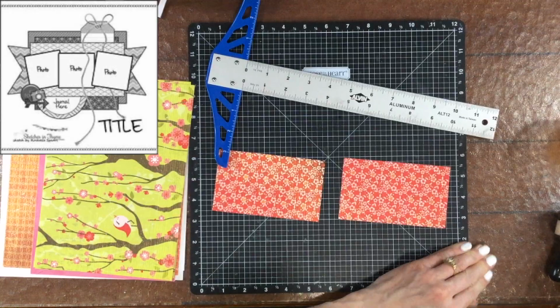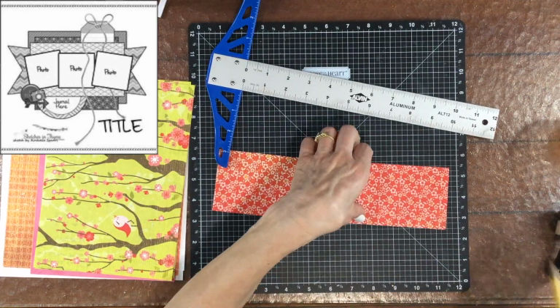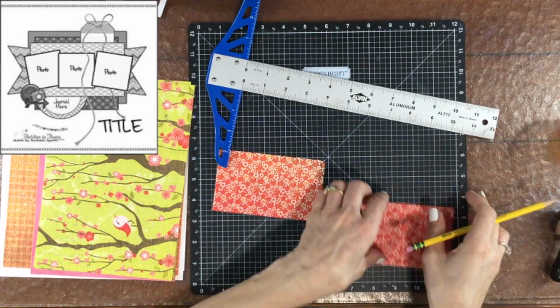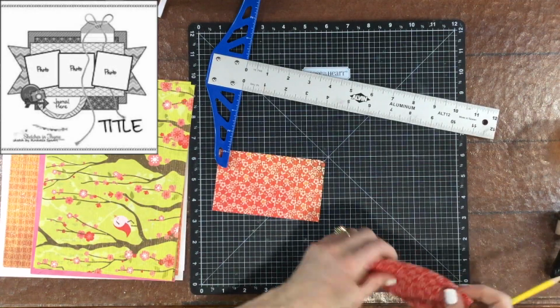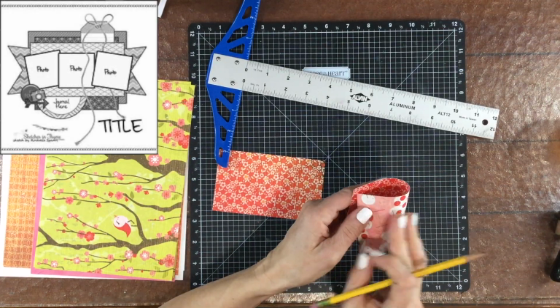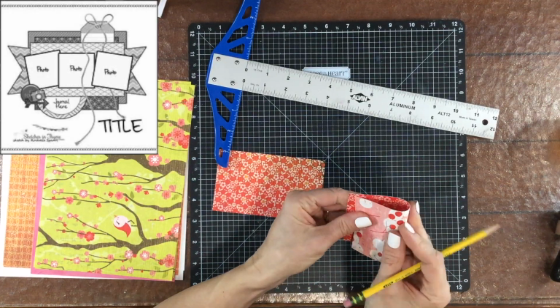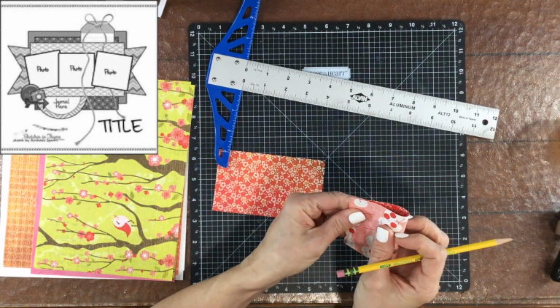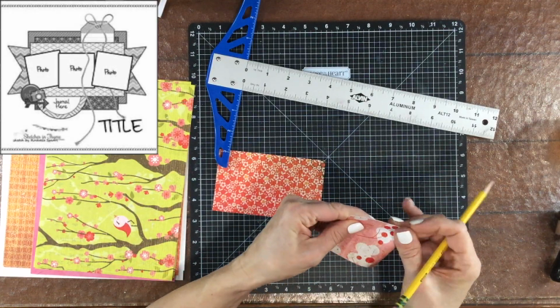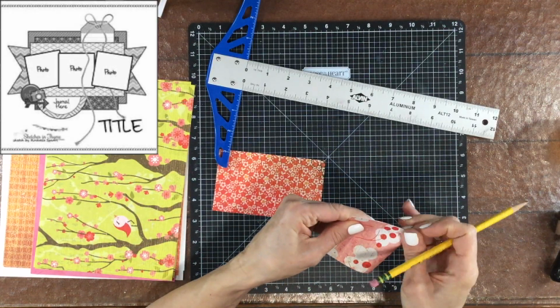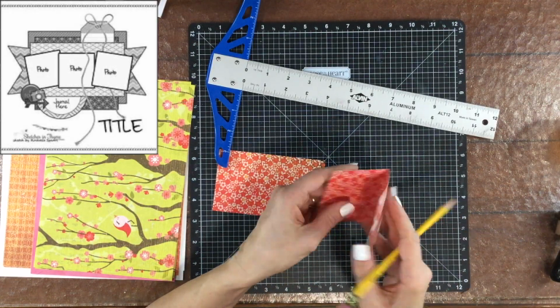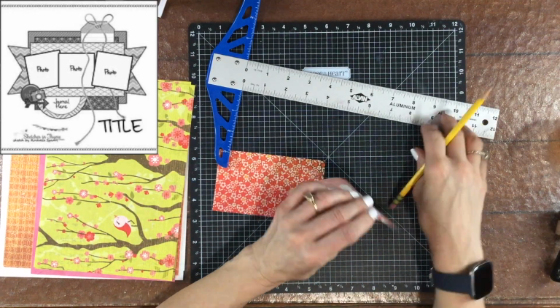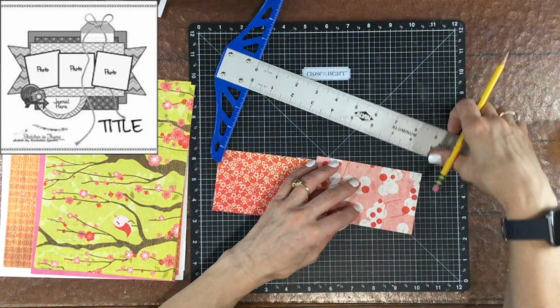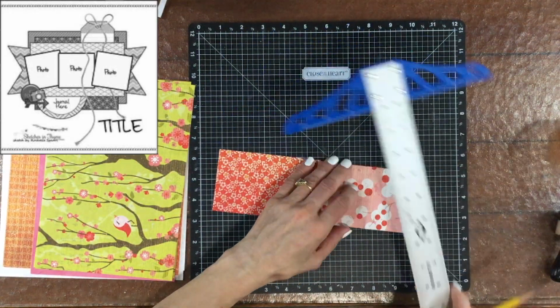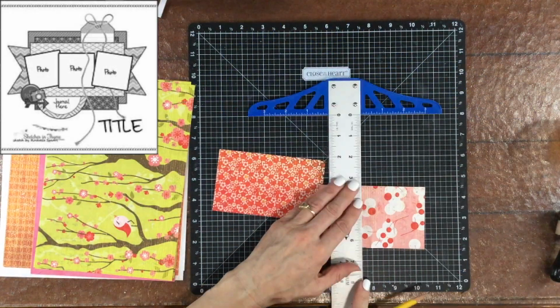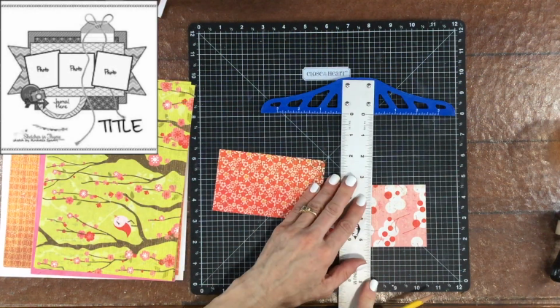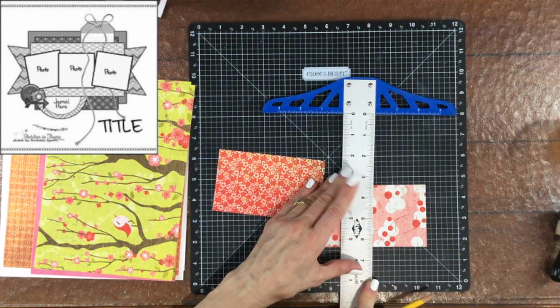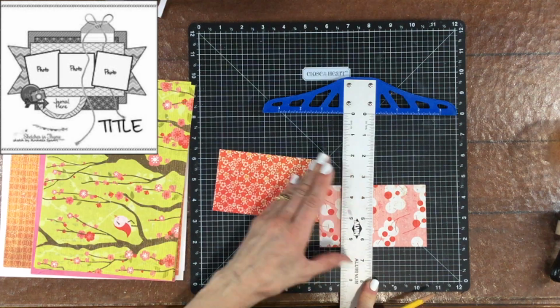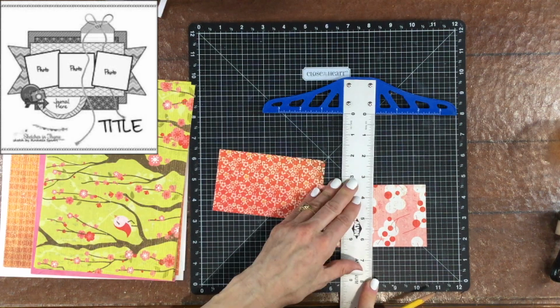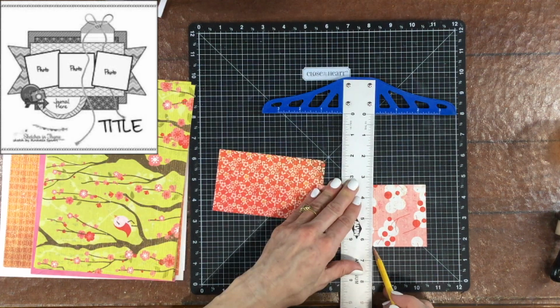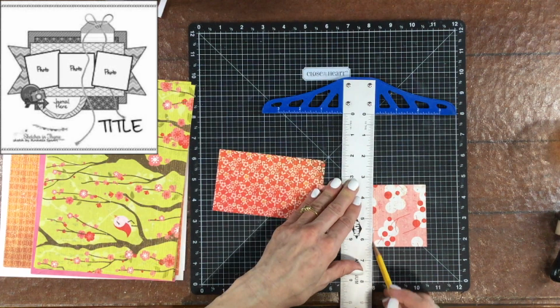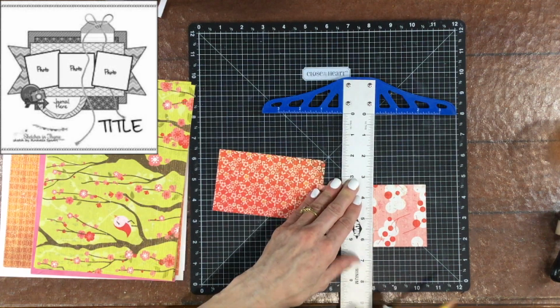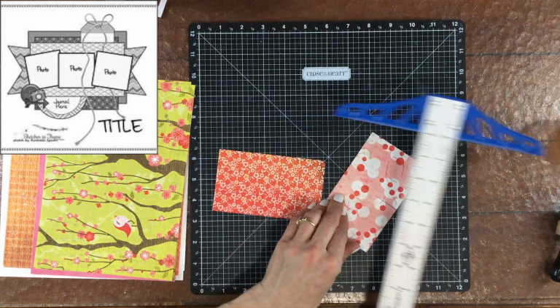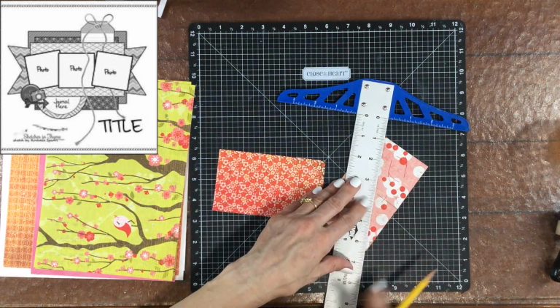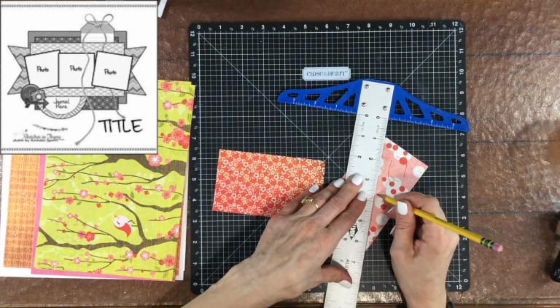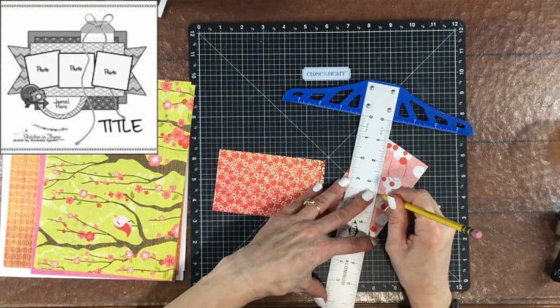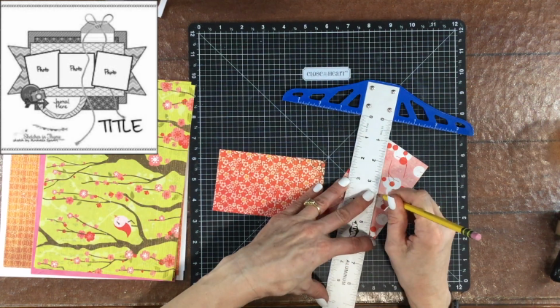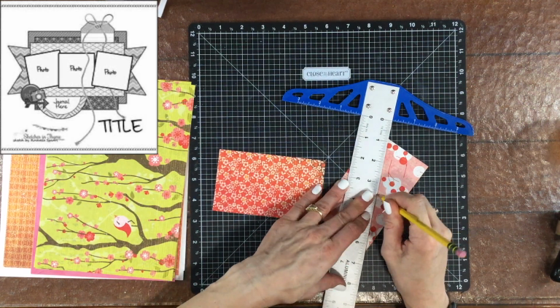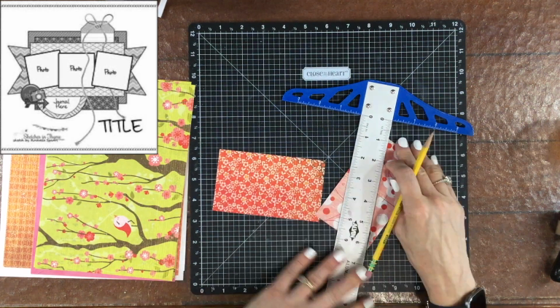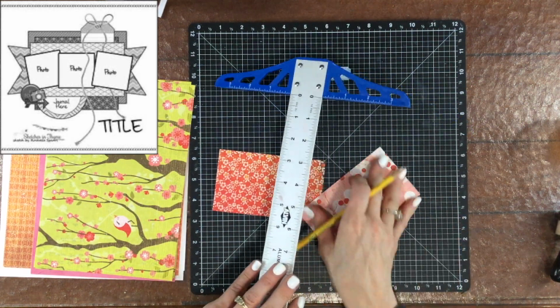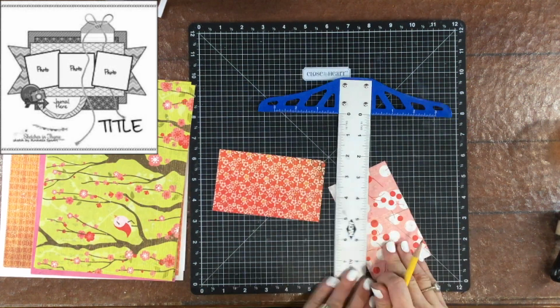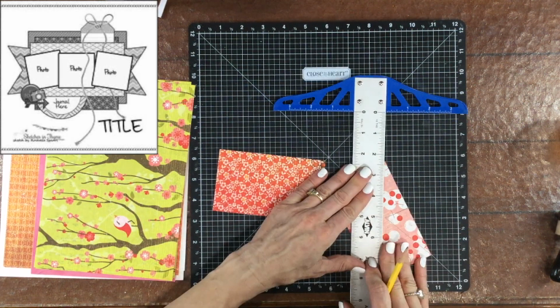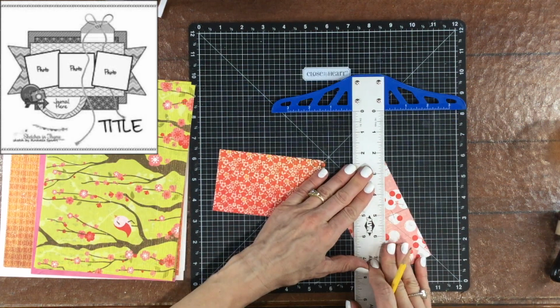Hi everybody, this is Laura, City Scrapper. Thank you so much for joining me on my channel. Today I have a layout that I made for this month's Stretch the Sketch.